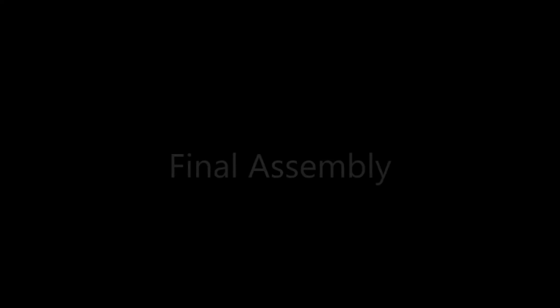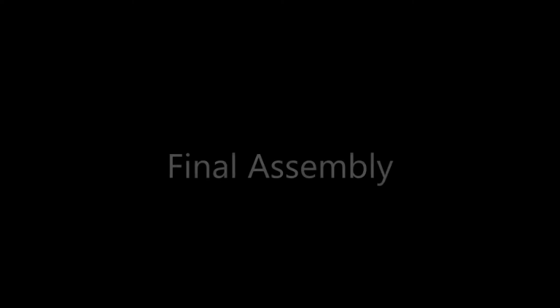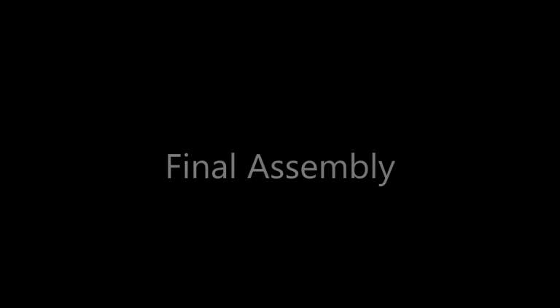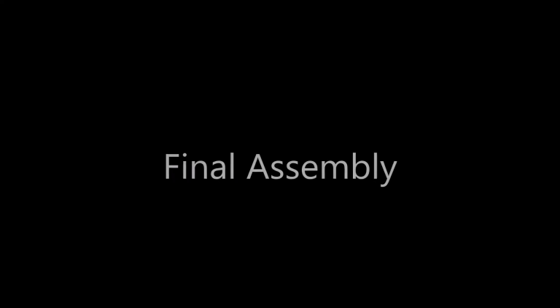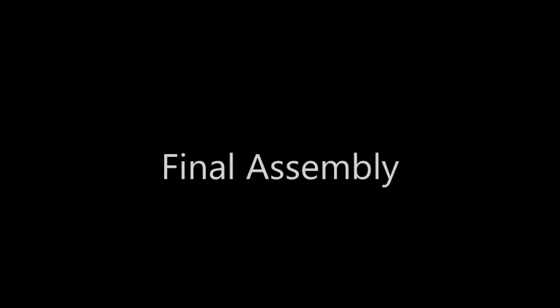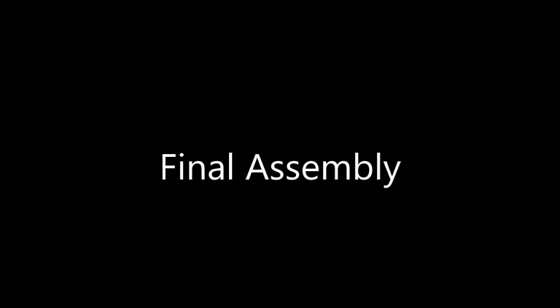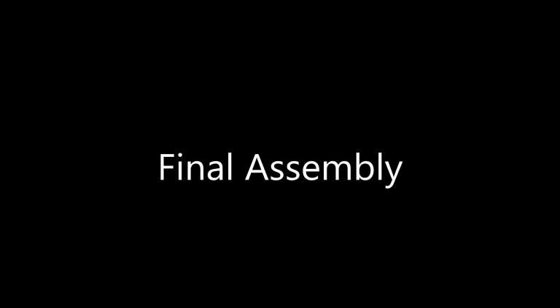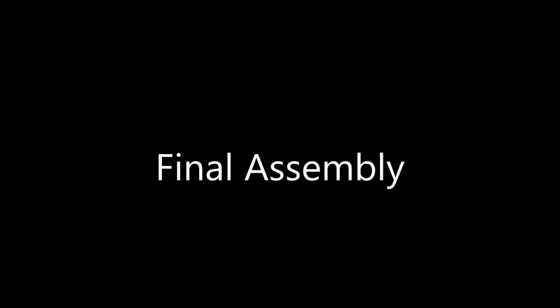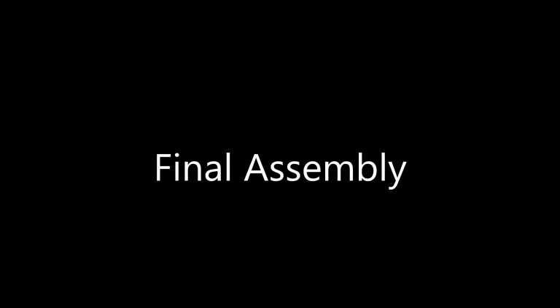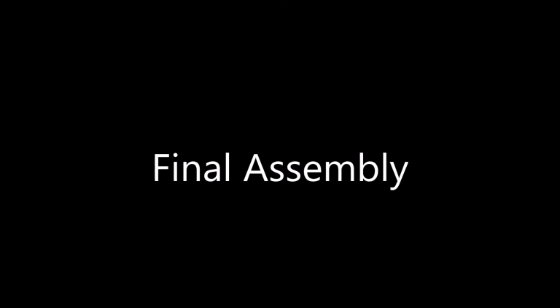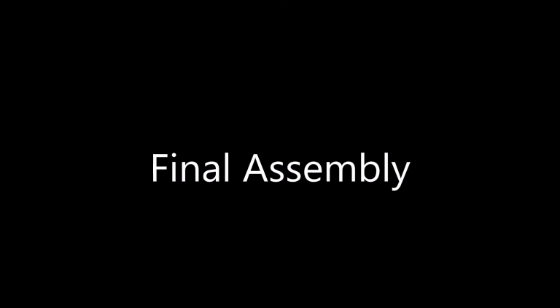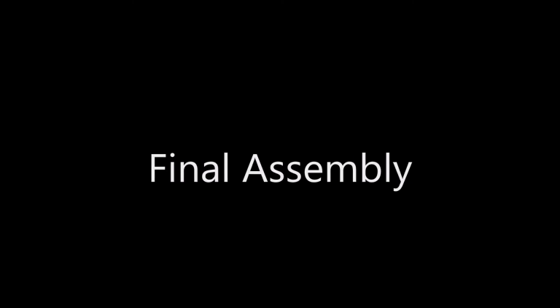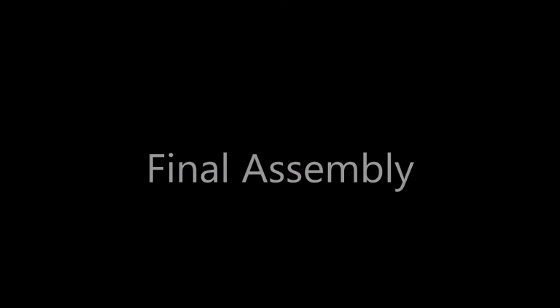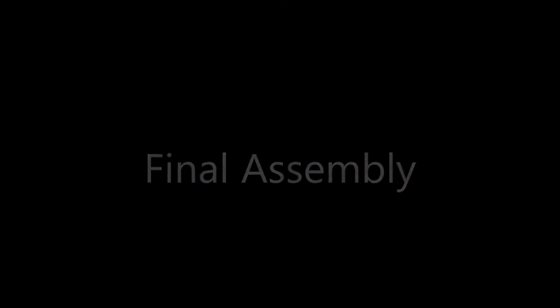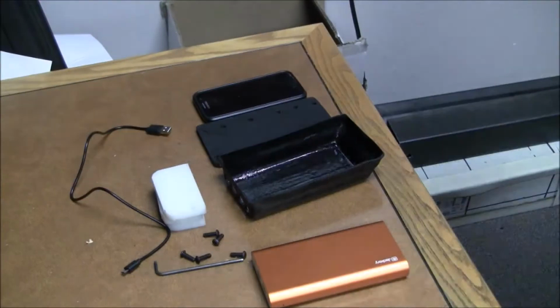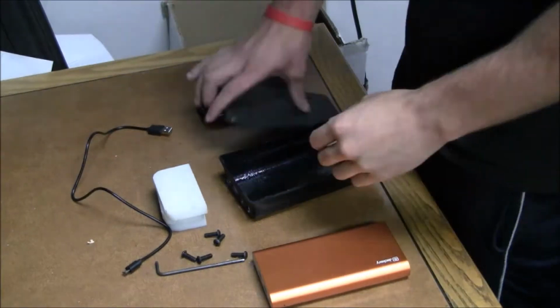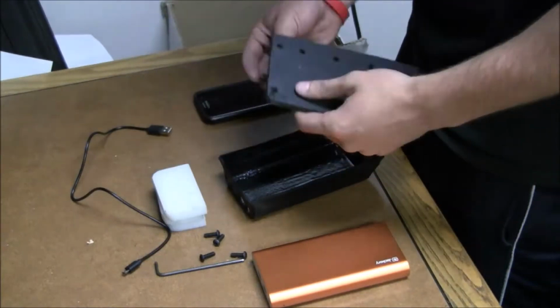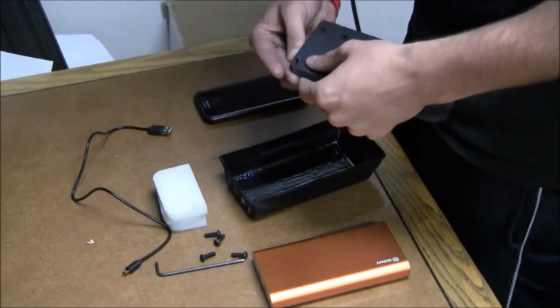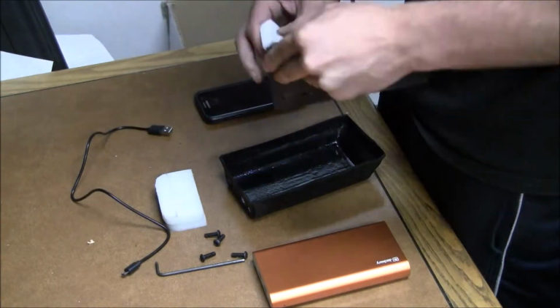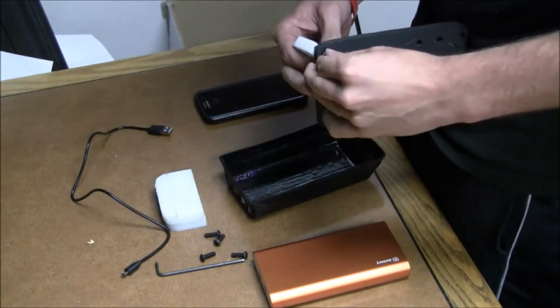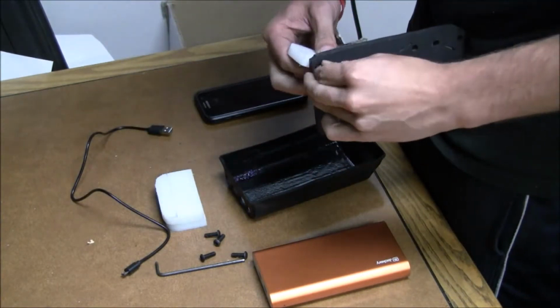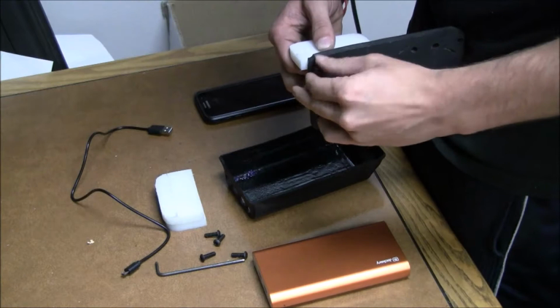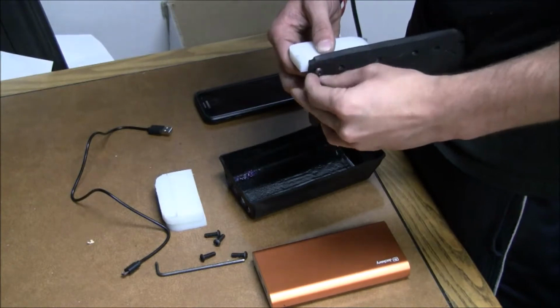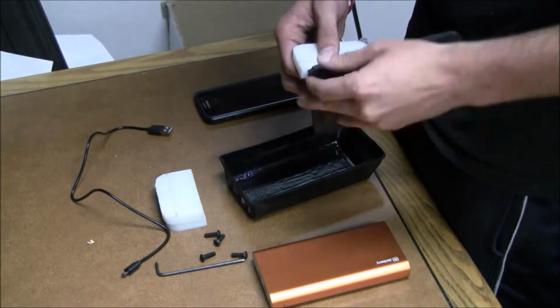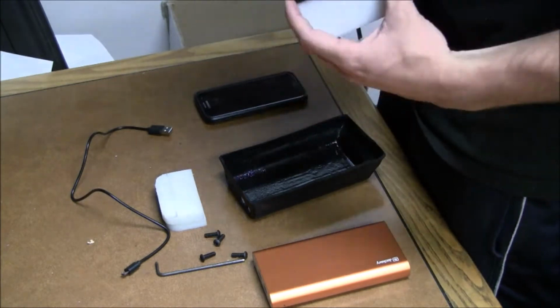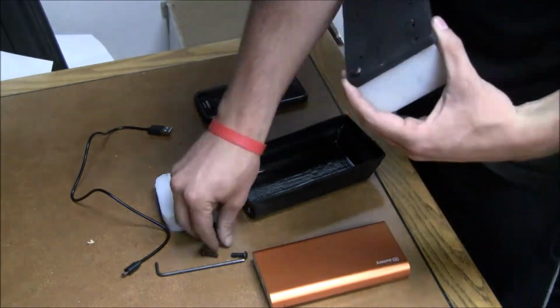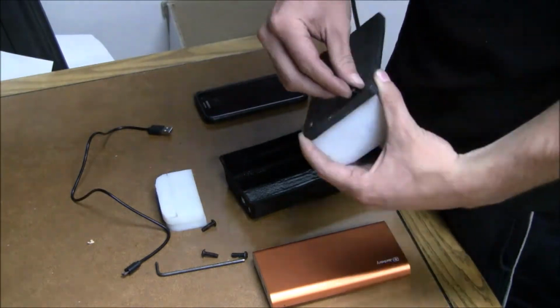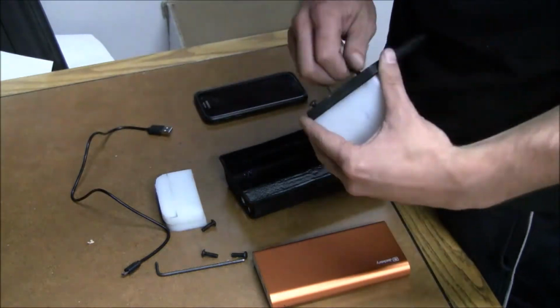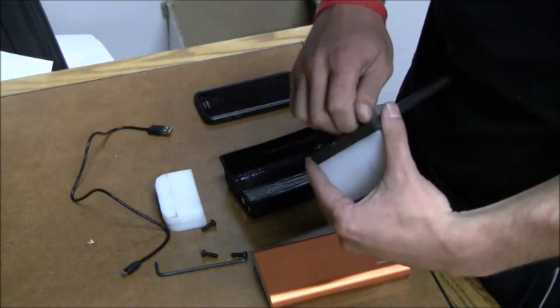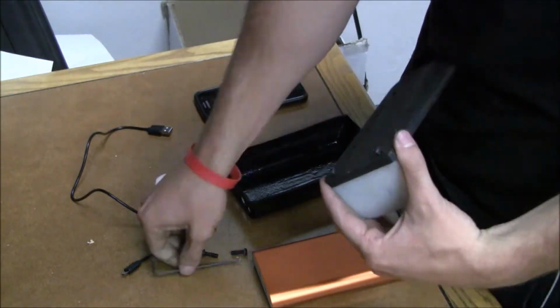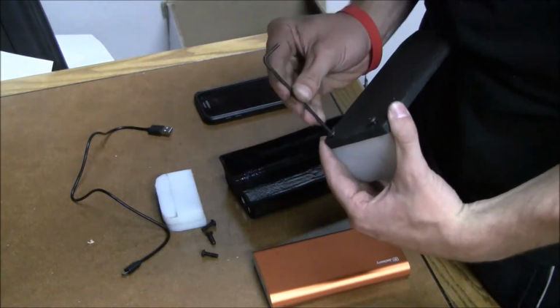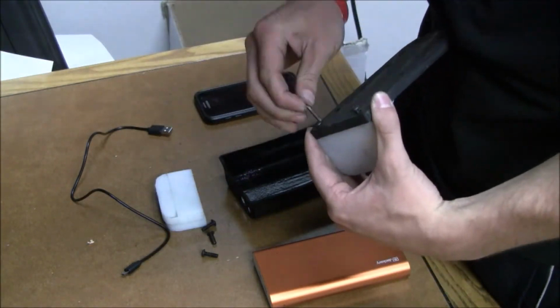For final assembly, I took six 1-inch 10-24 fasteners and bolted them into the dividers at a distance that would fit my phone, placed the battery in position, and pressed the lid into place. My design is now finished.